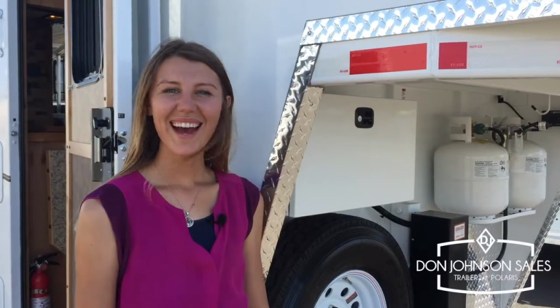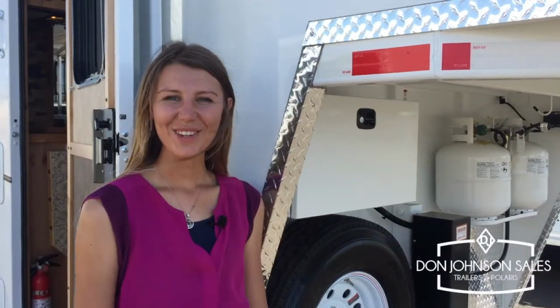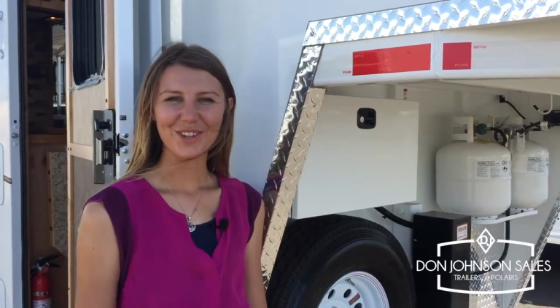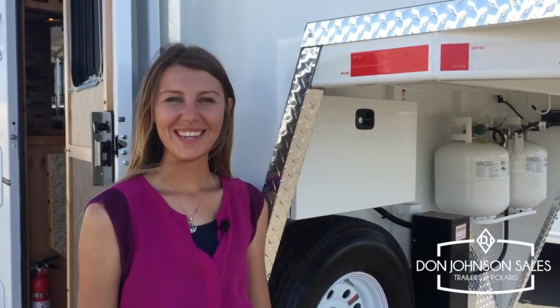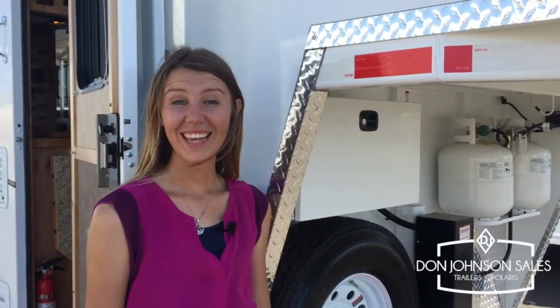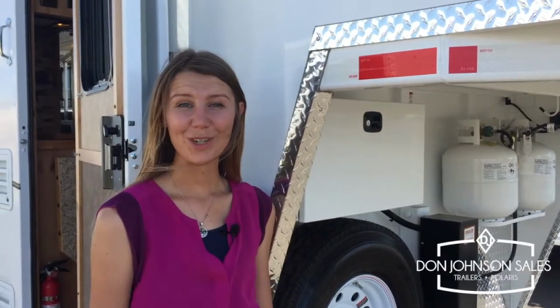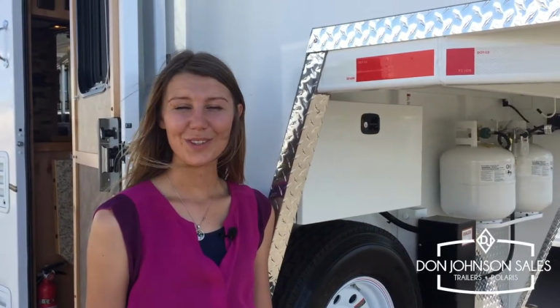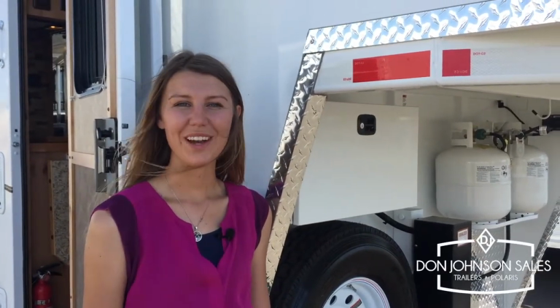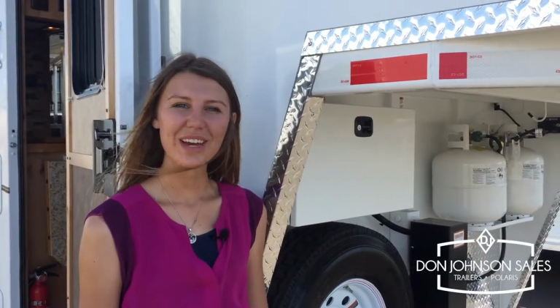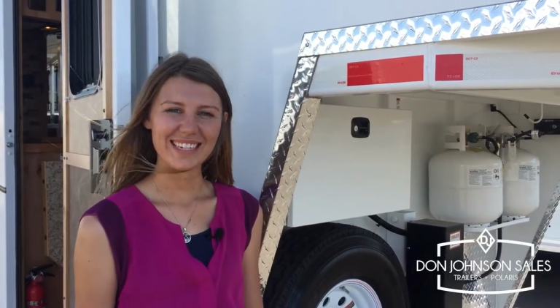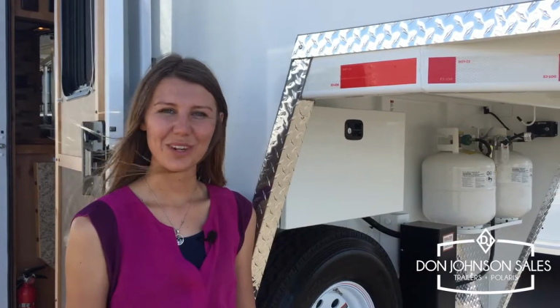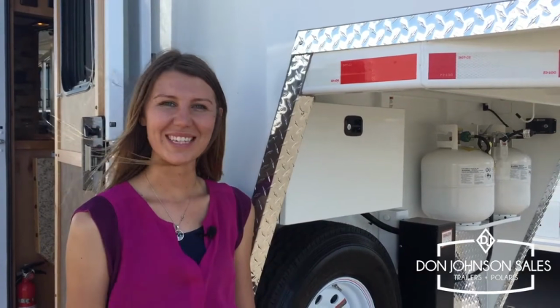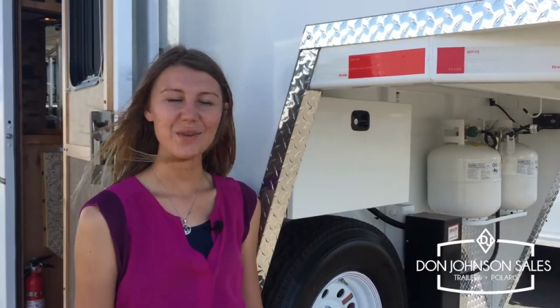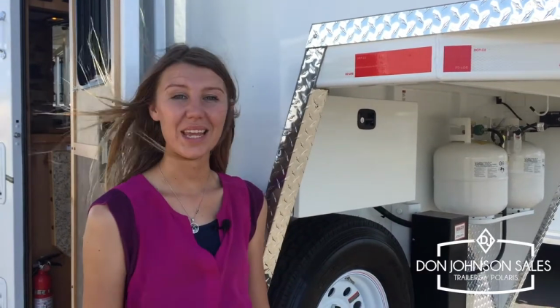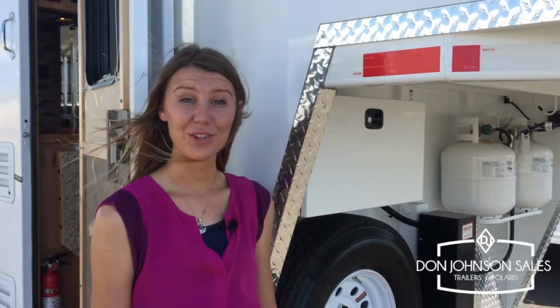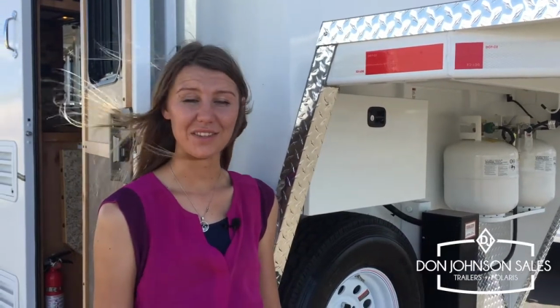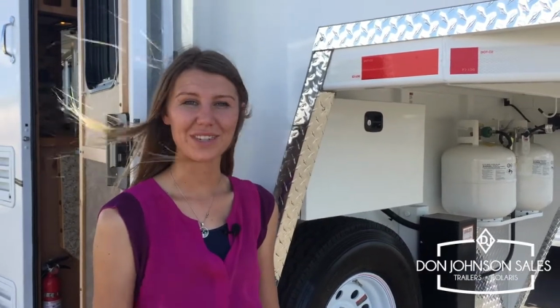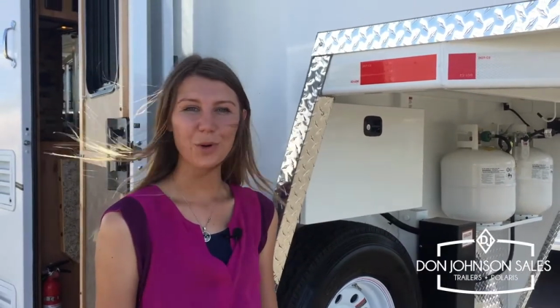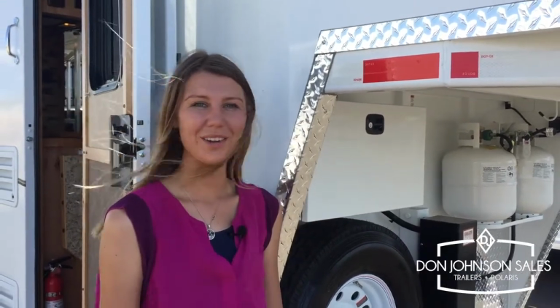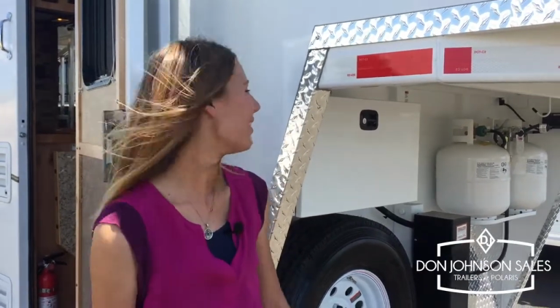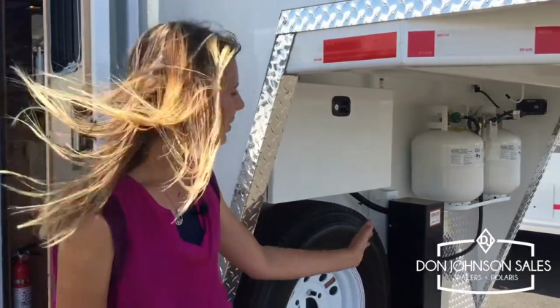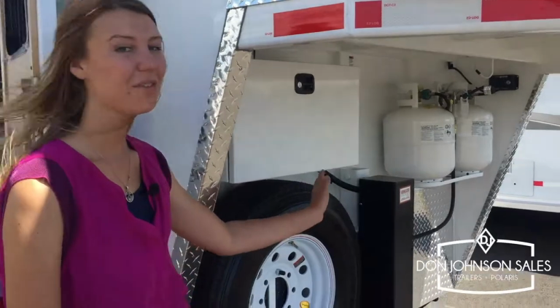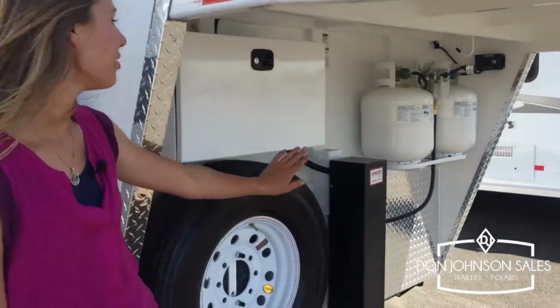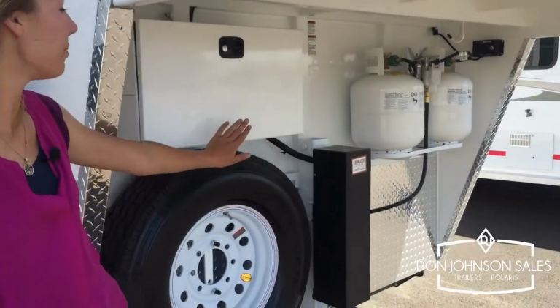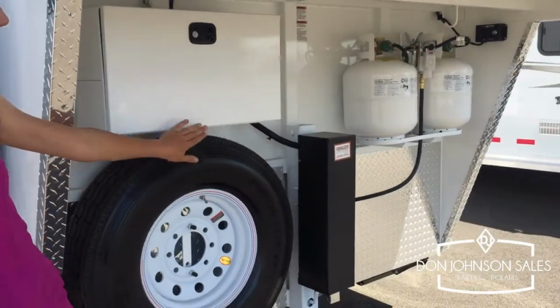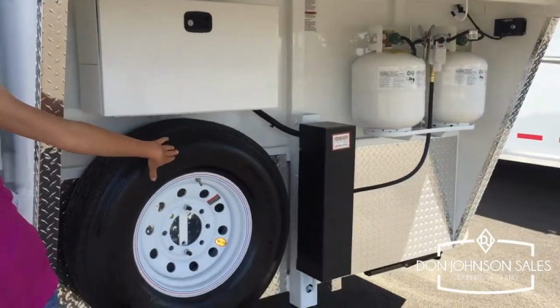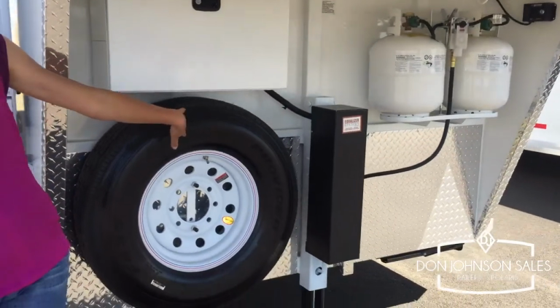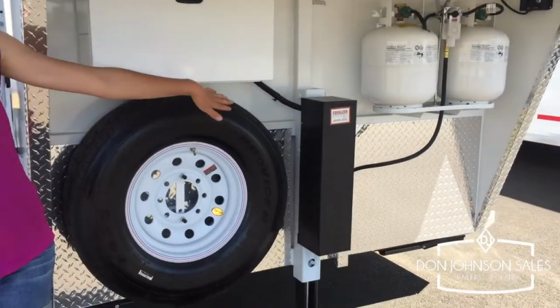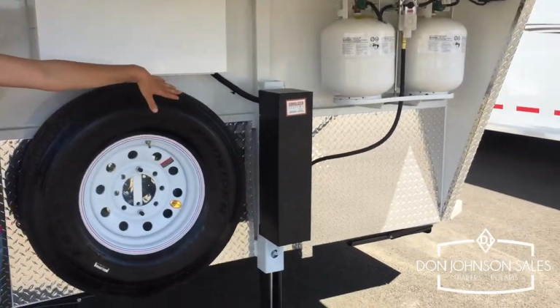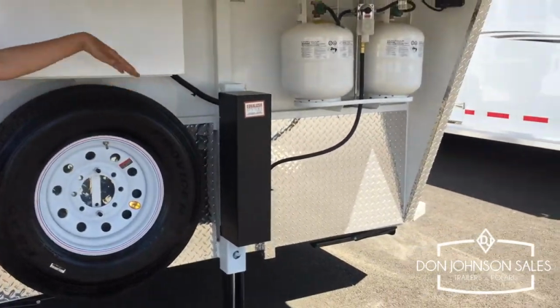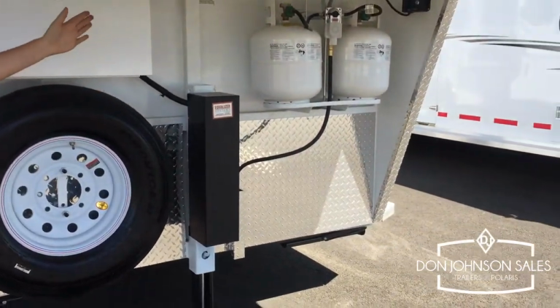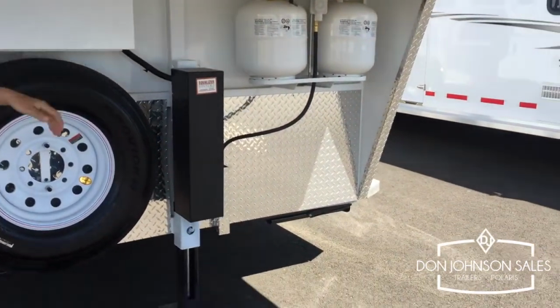Hi, I'm Nicole at Dawn Johnson Sales and today I'm going to show you this tour of a 2019 Trails West Classic with an 8x13 living quarters in a four horse model. We'll start out in the front where you have your battery box, spare tire, hydraulic jacks, and your propane tanks.